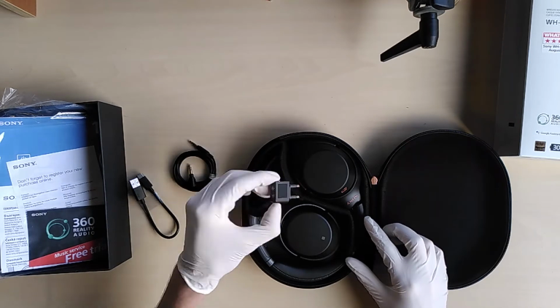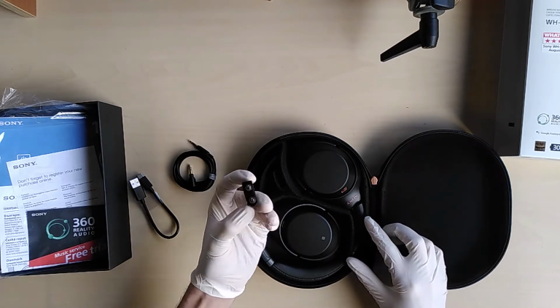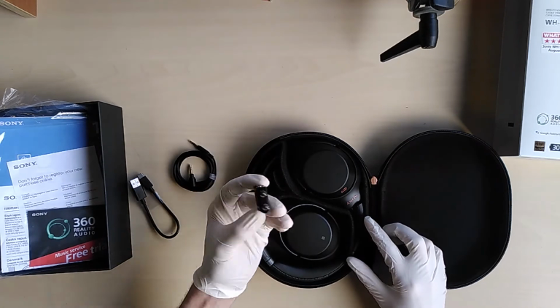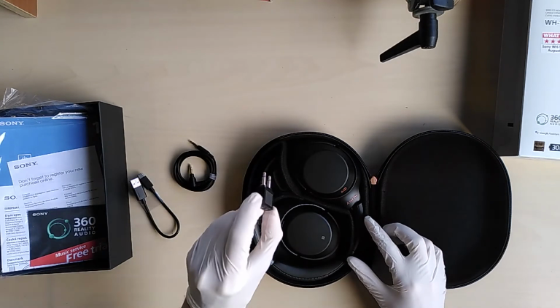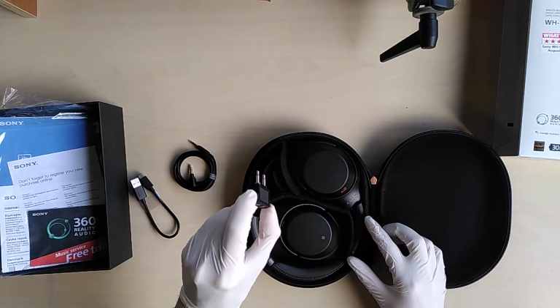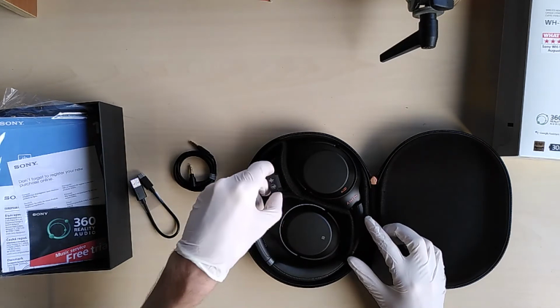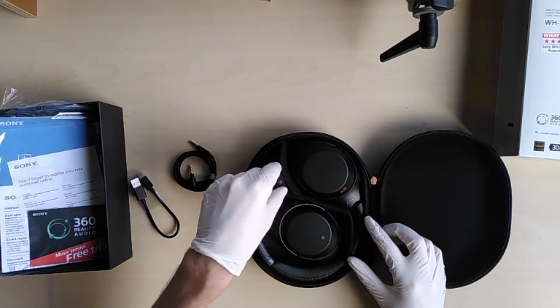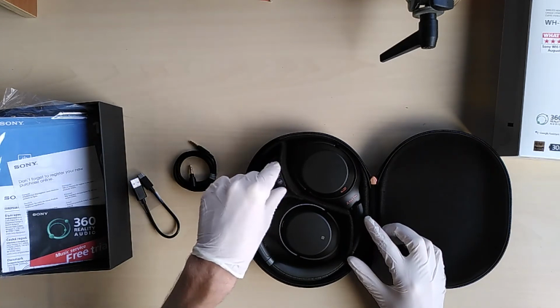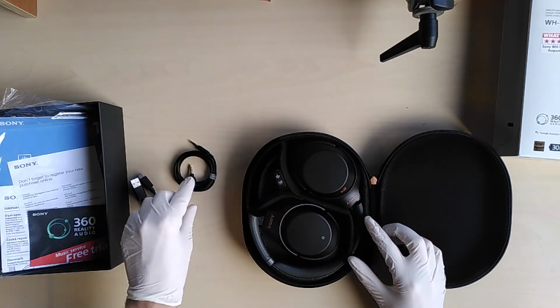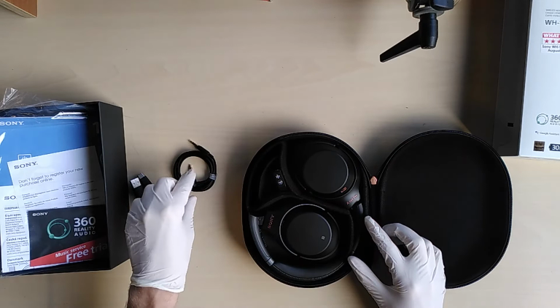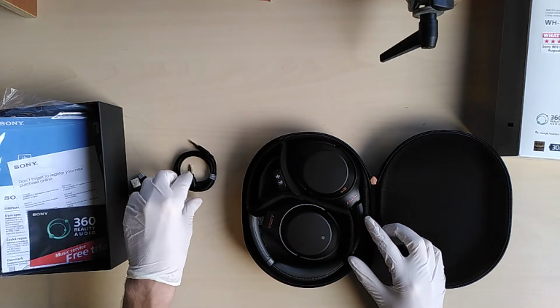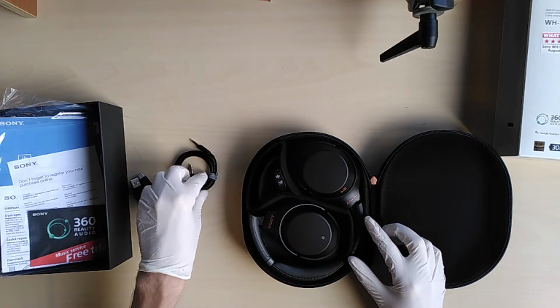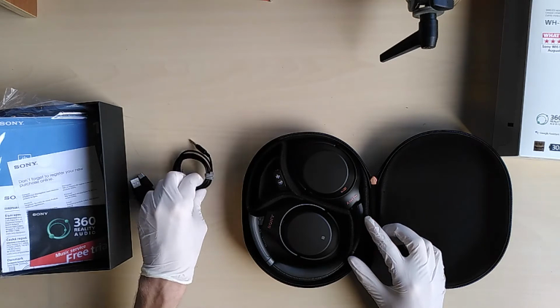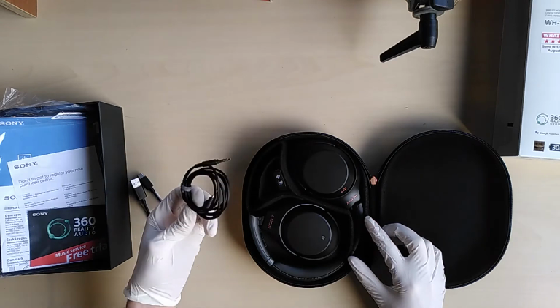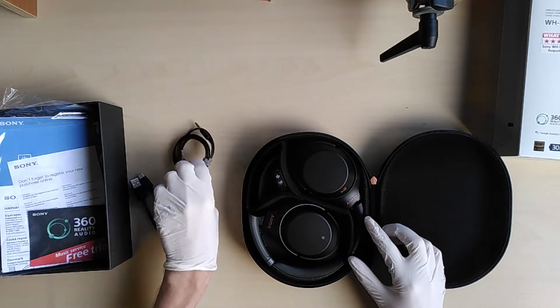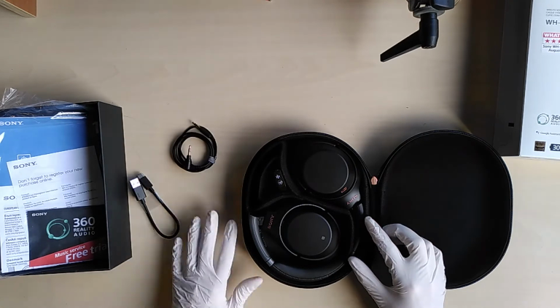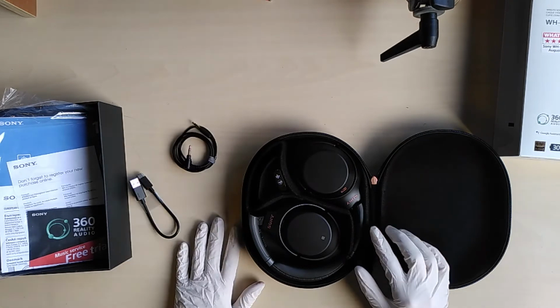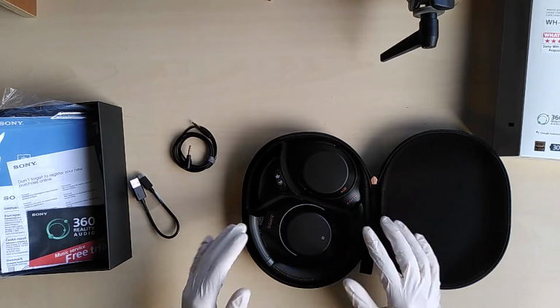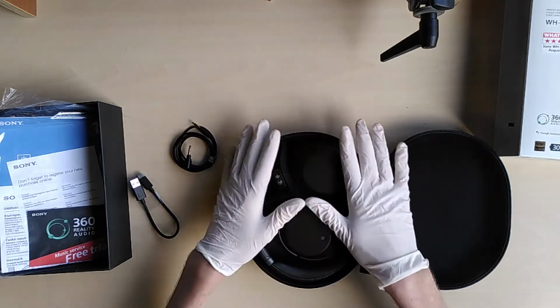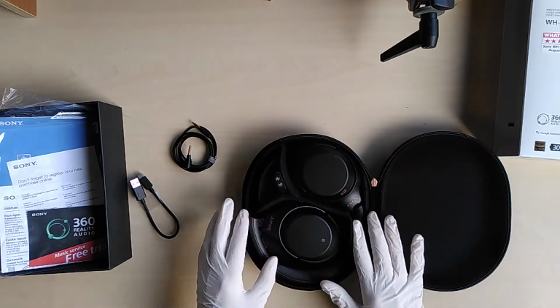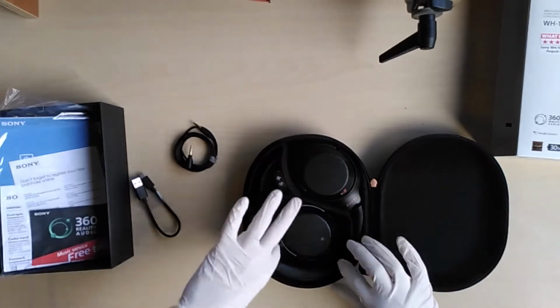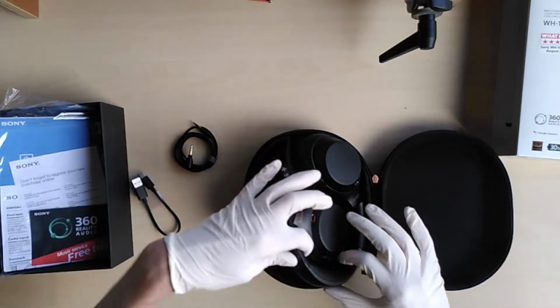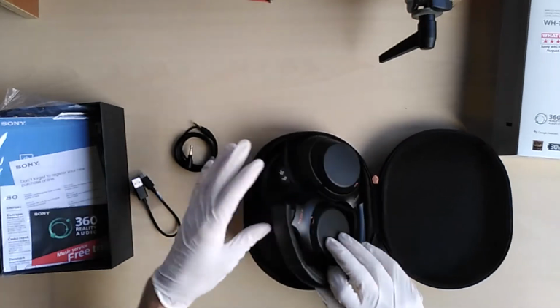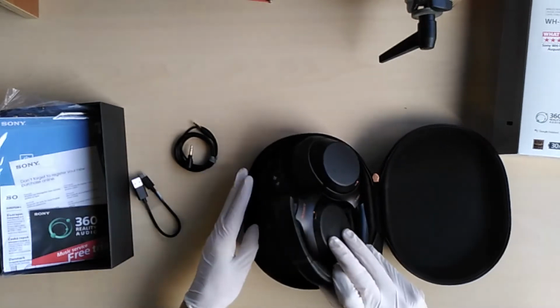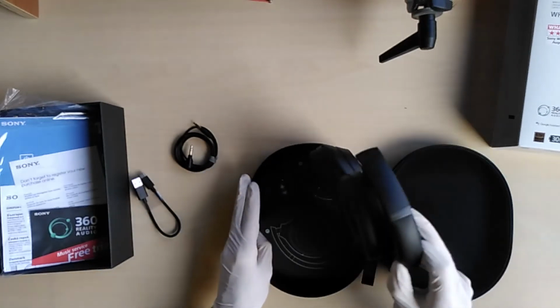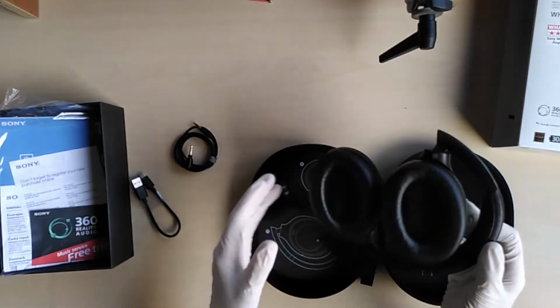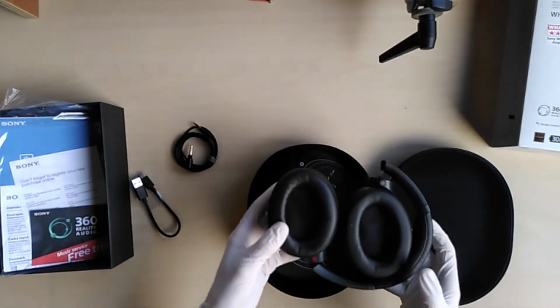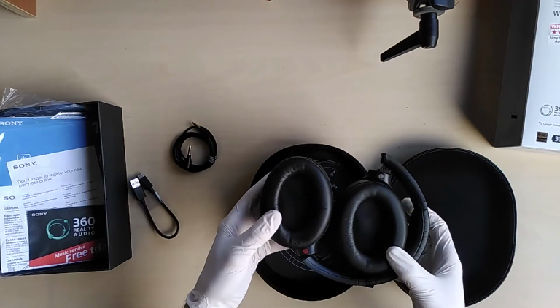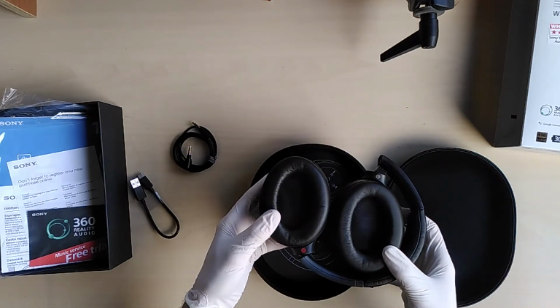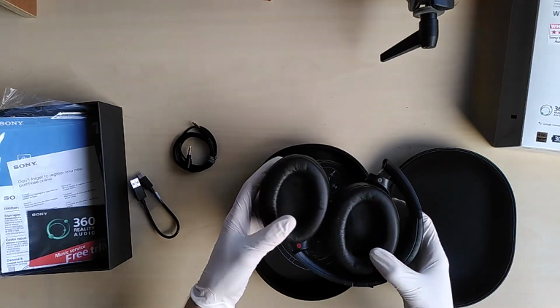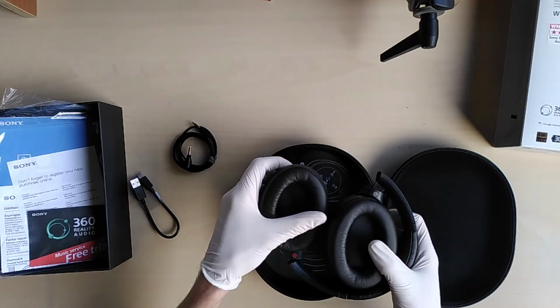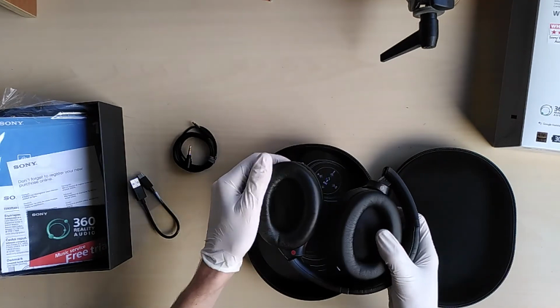small piece for listening on the airplane. I don't know if I will ever use this because I never take the airplane, but that doesn't matter — we got it. Now let's take a look at the headphones.